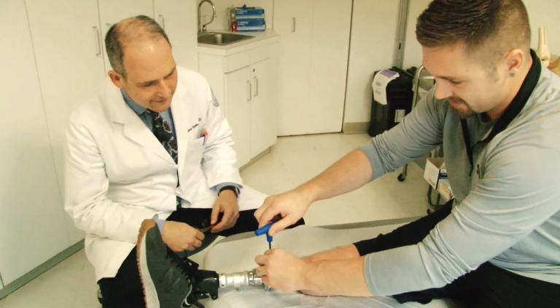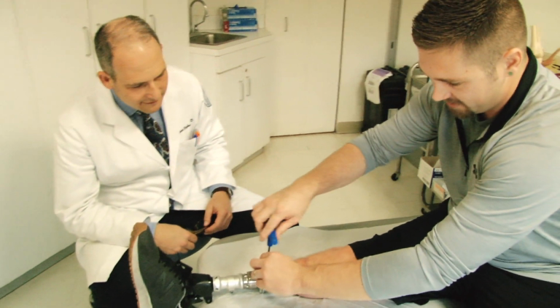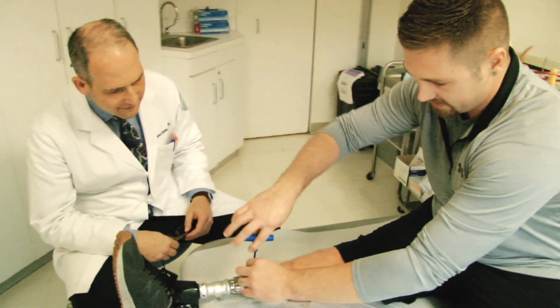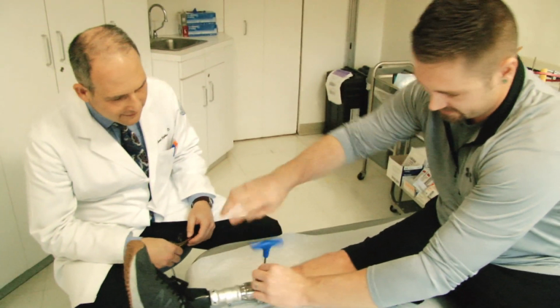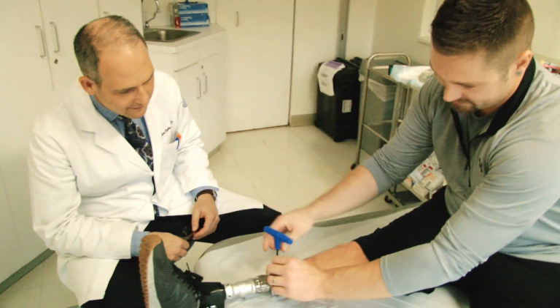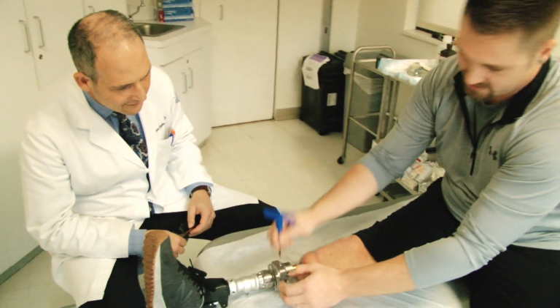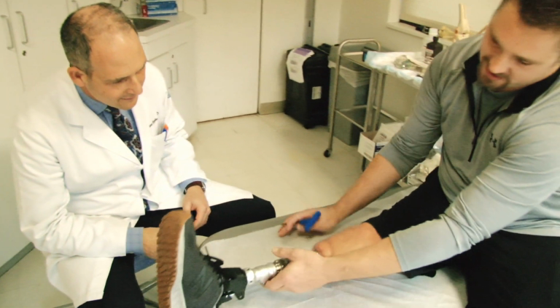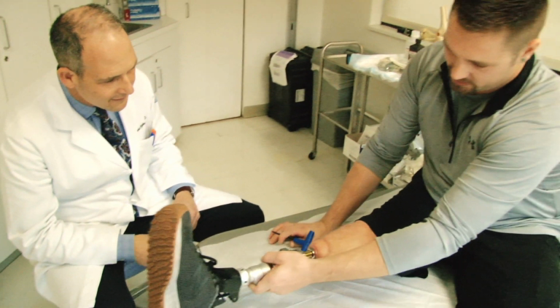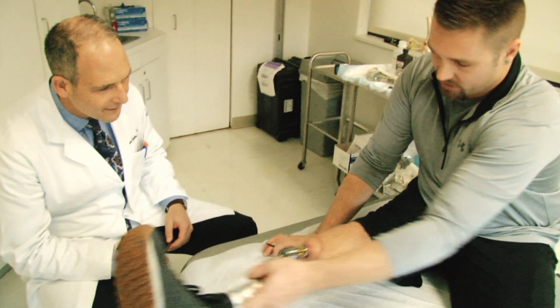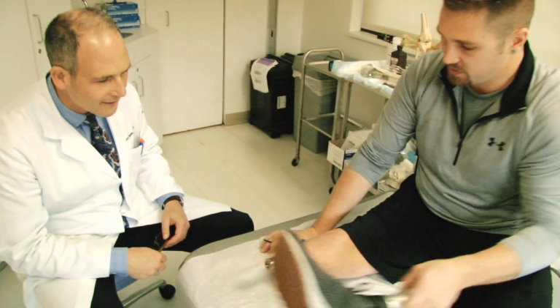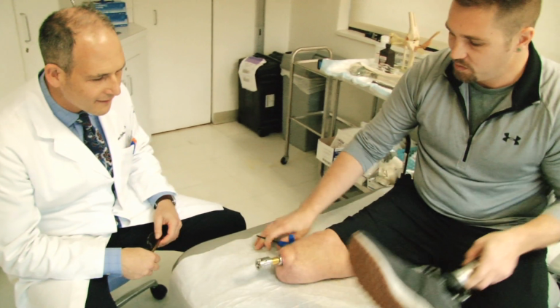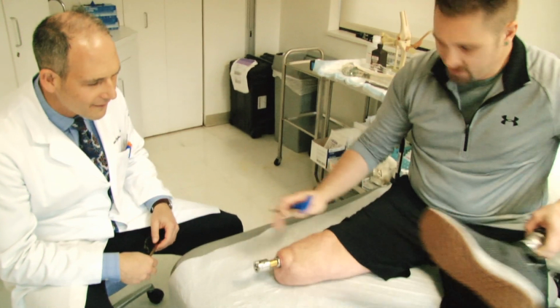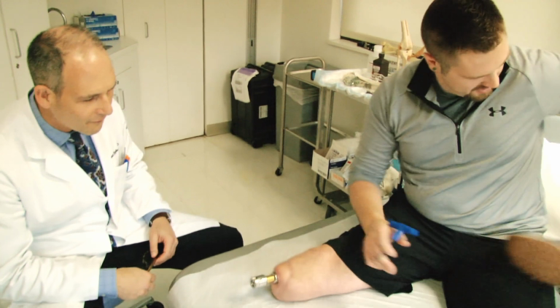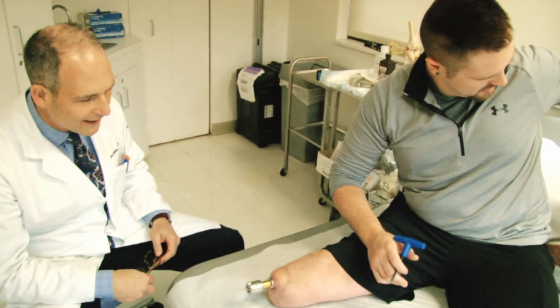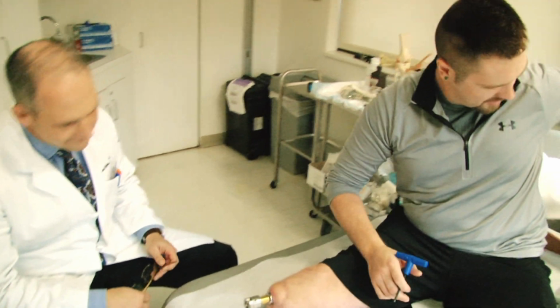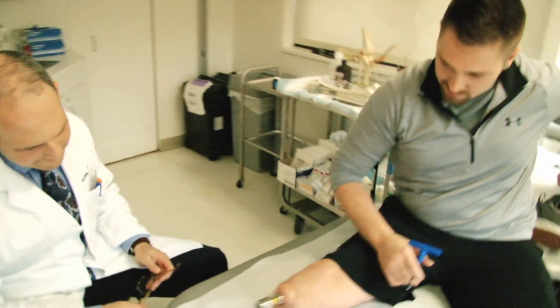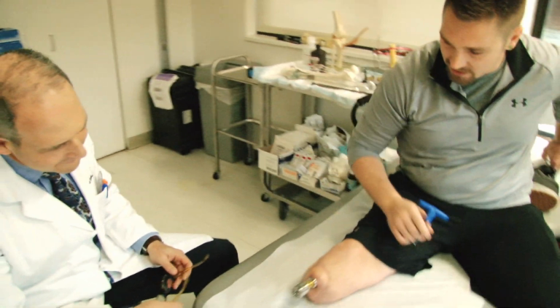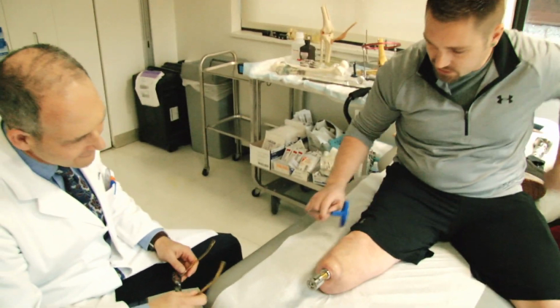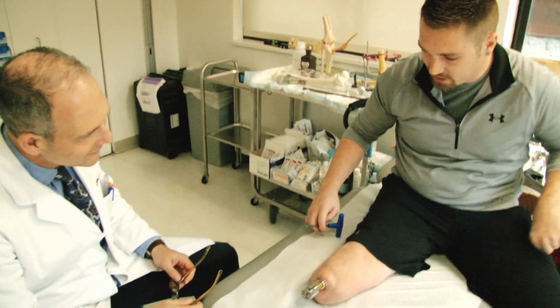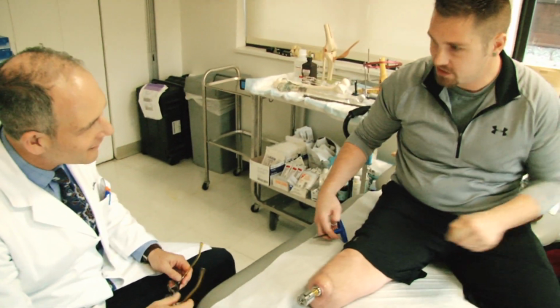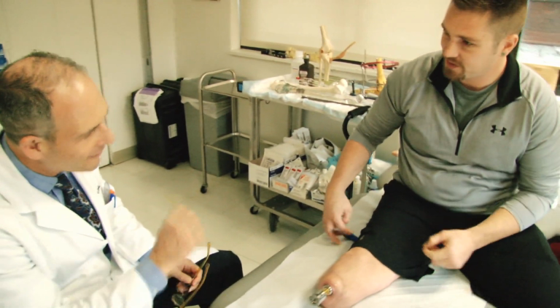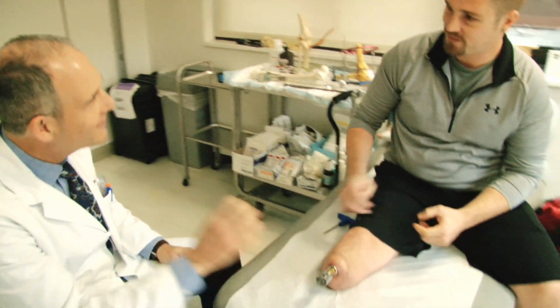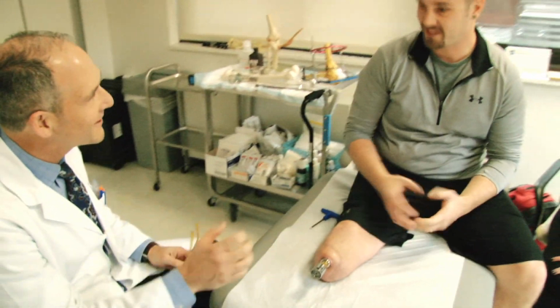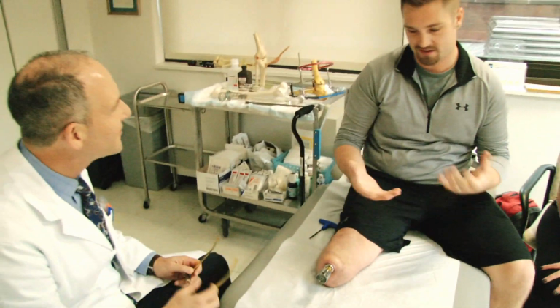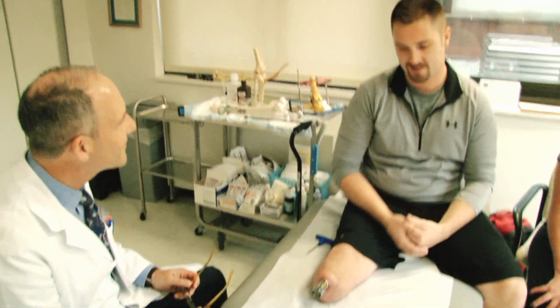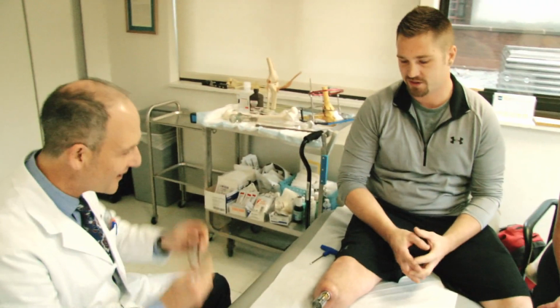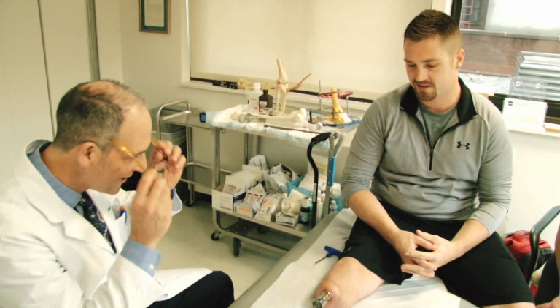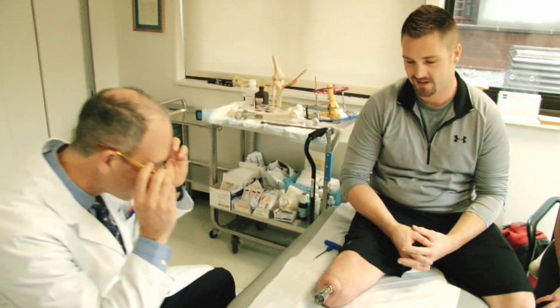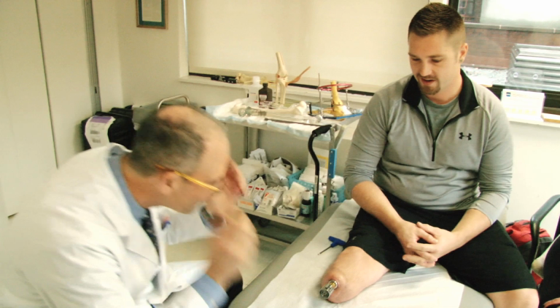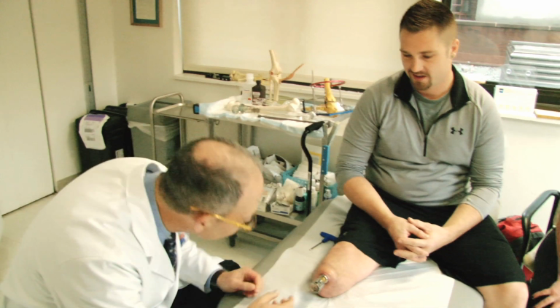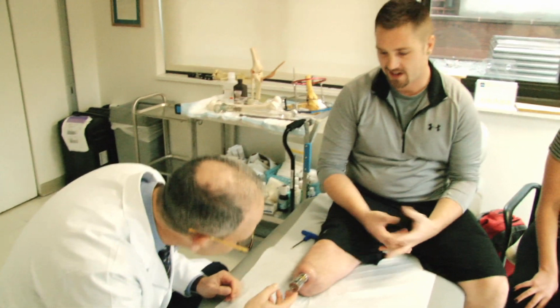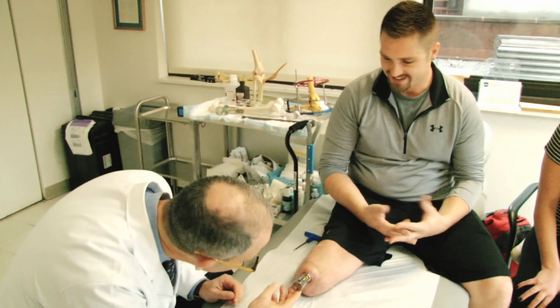I've been walking with no pain. I love how easy it is — just take it on, take it off. Seconds.